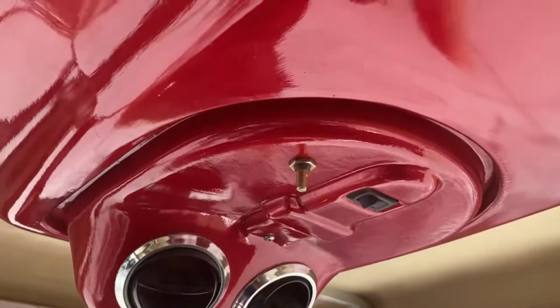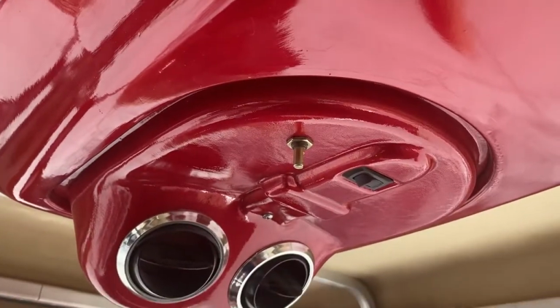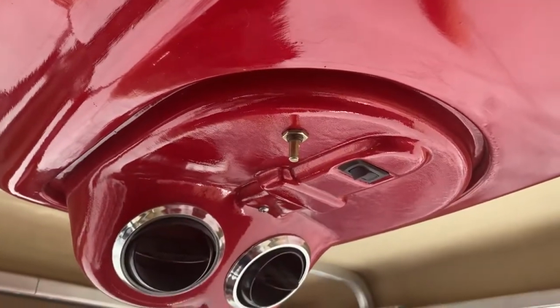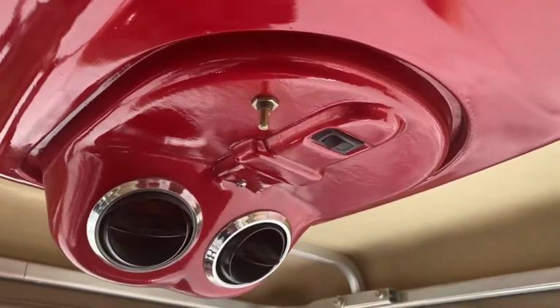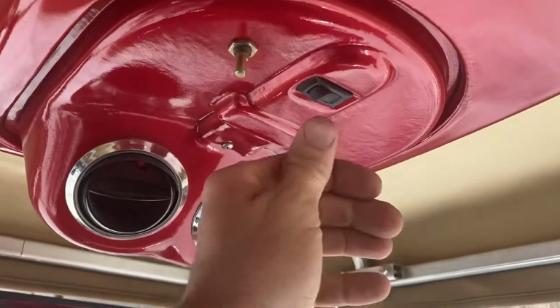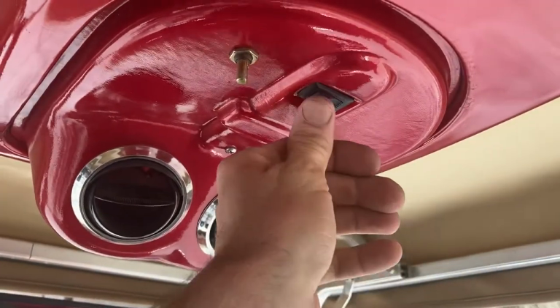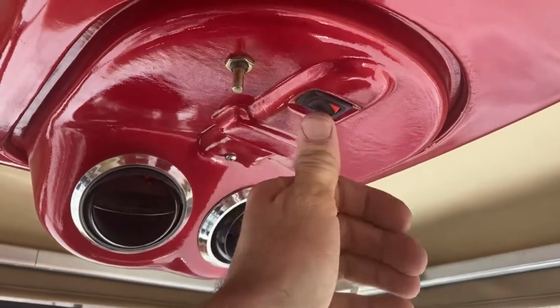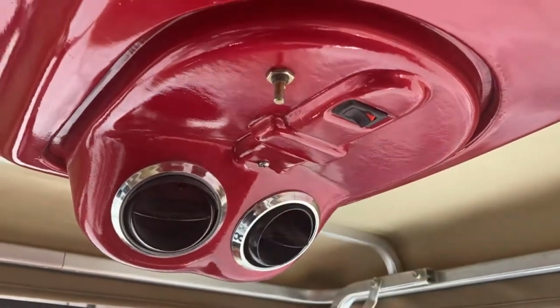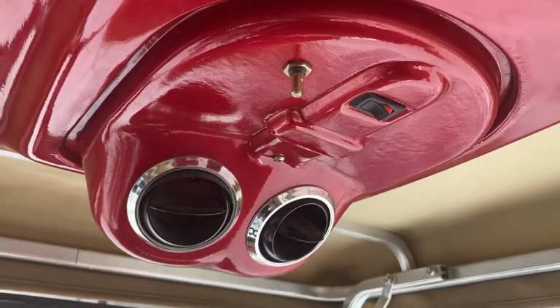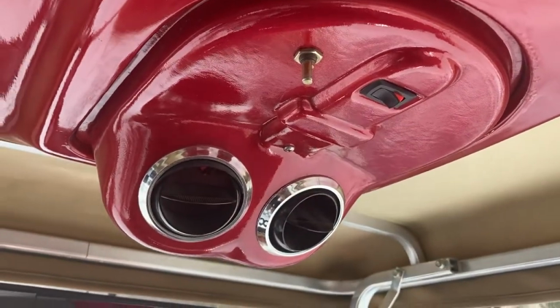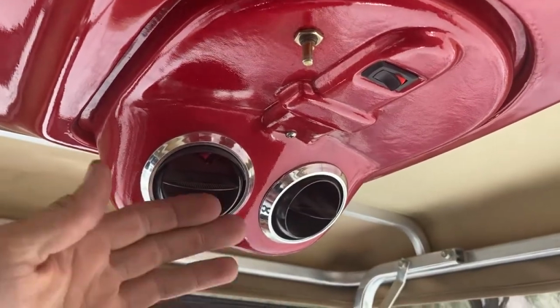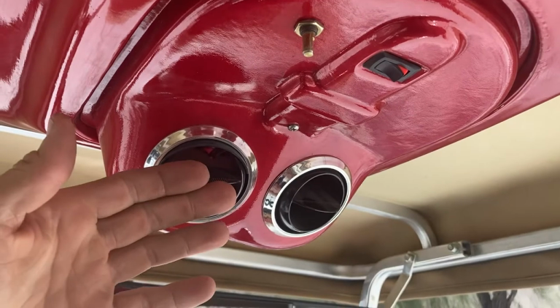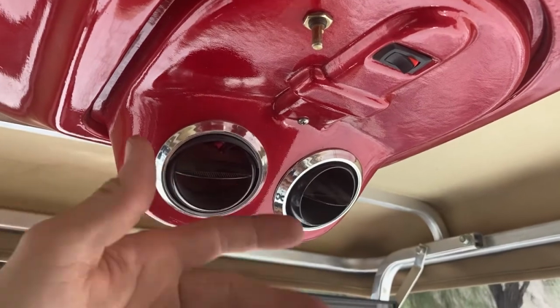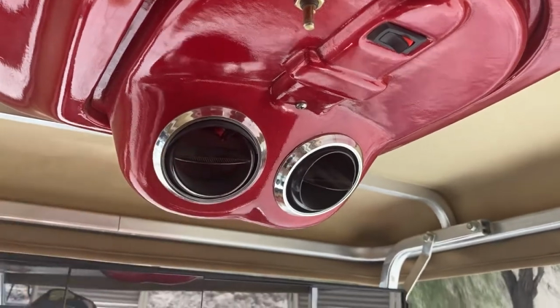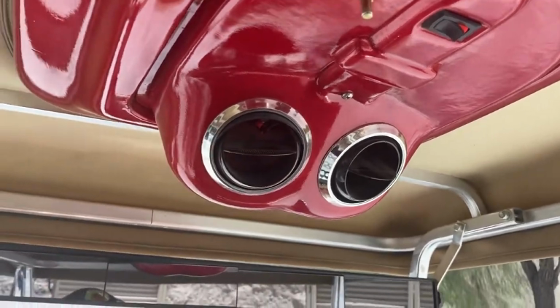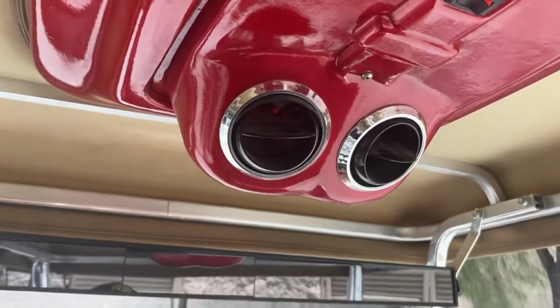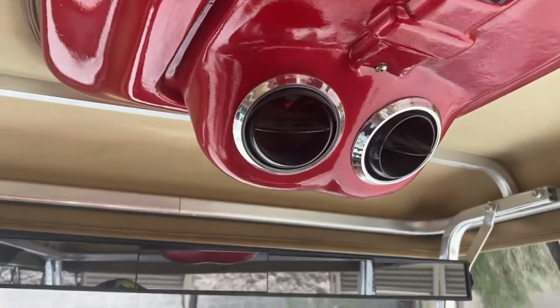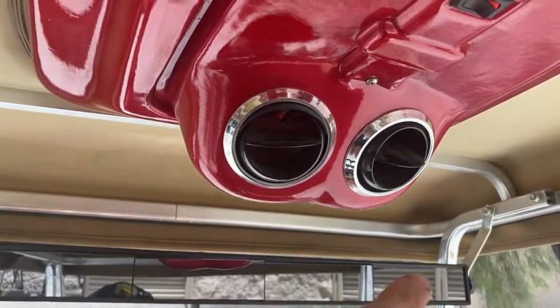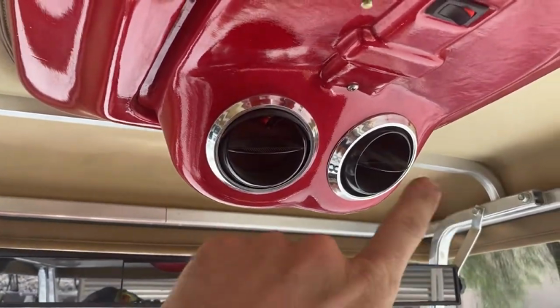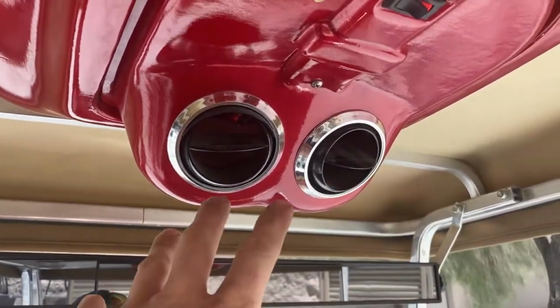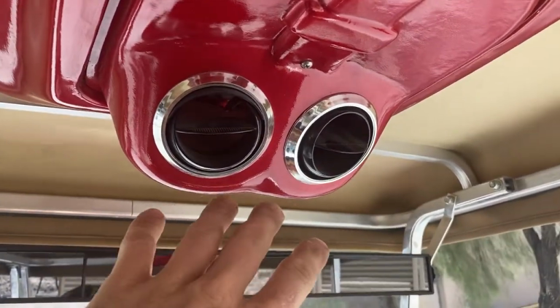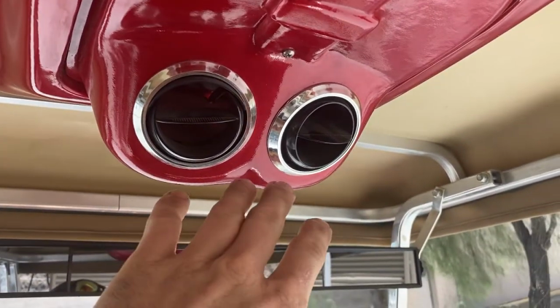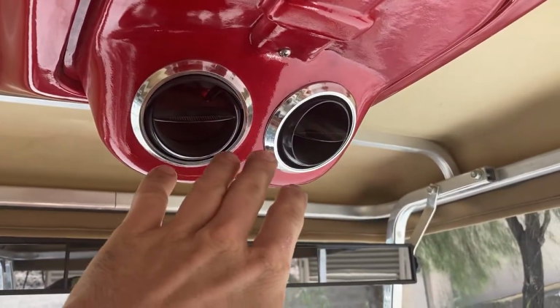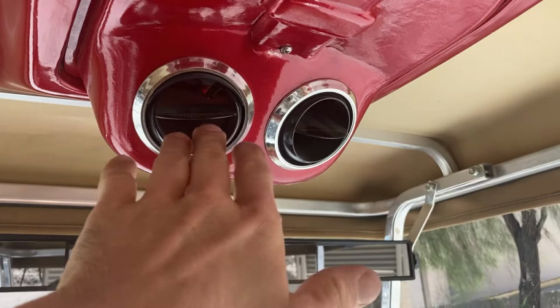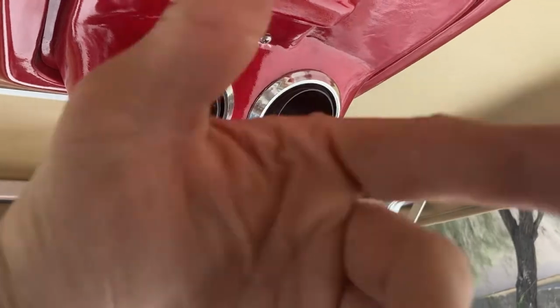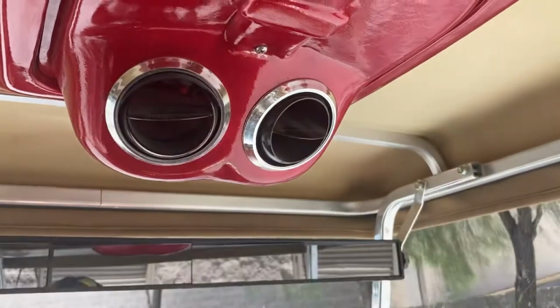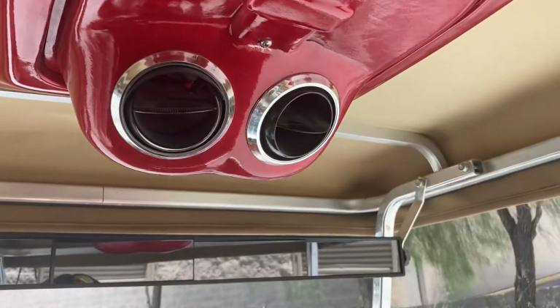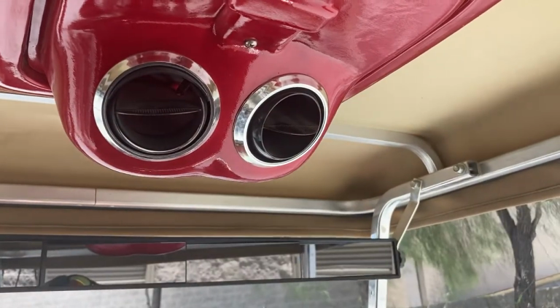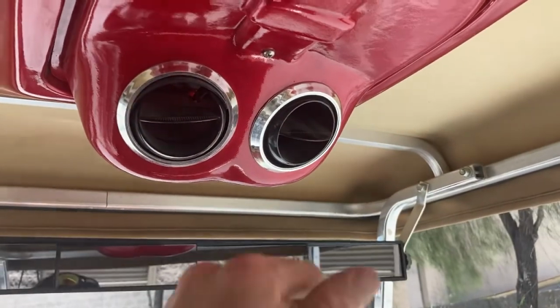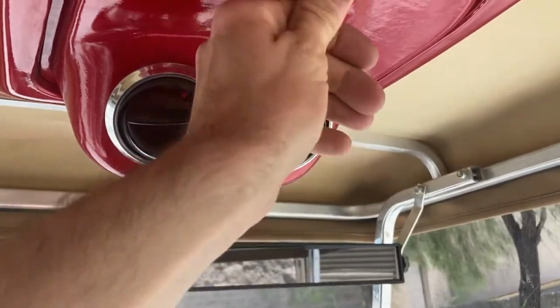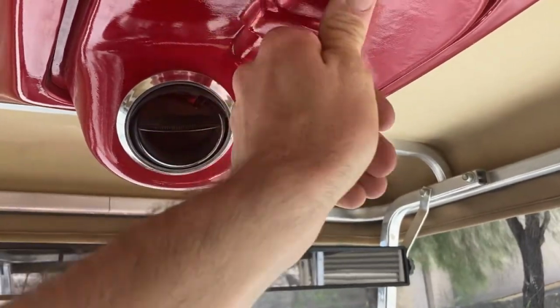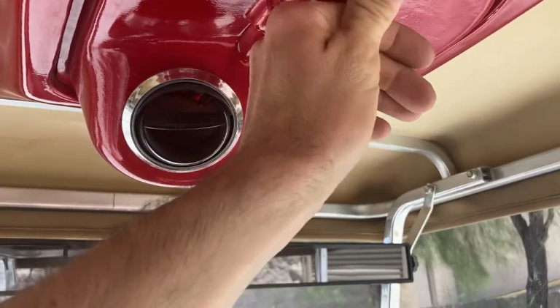Right up here you have a swamp cooler. Turn her on, and when you put water in the top — distilled water we always recommend so it doesn't clog your filter — it's a swamp cooler and it will blow out cool air for you.